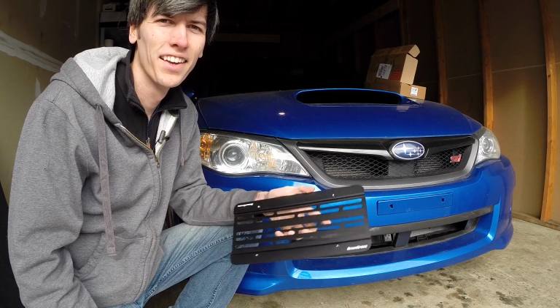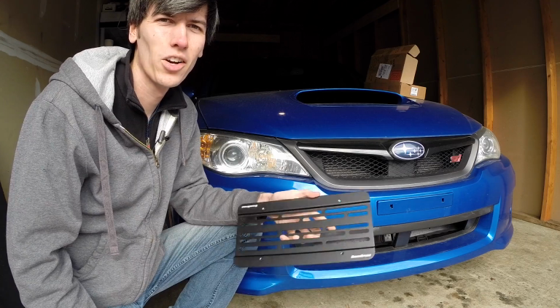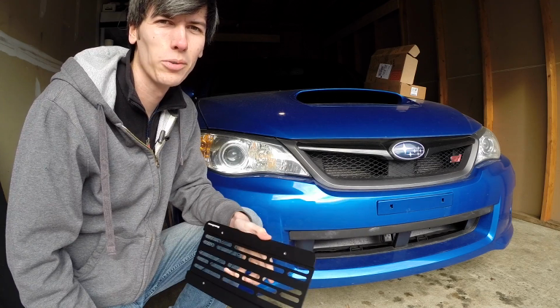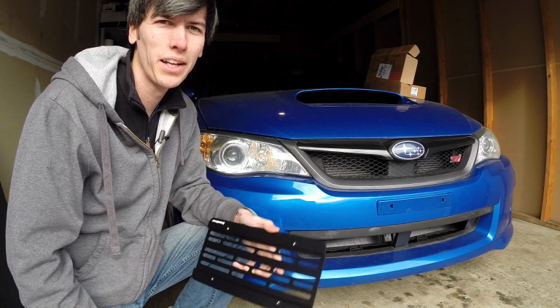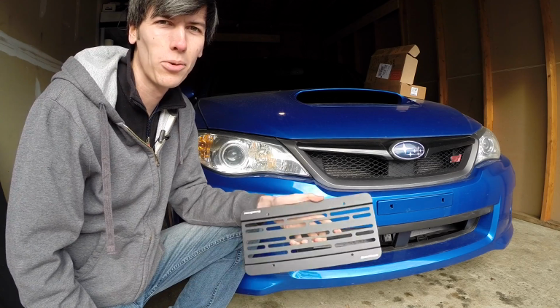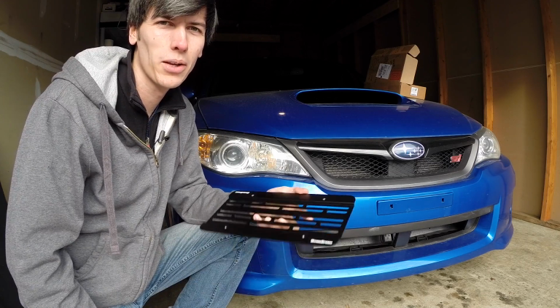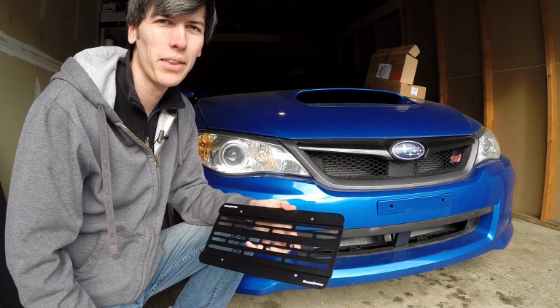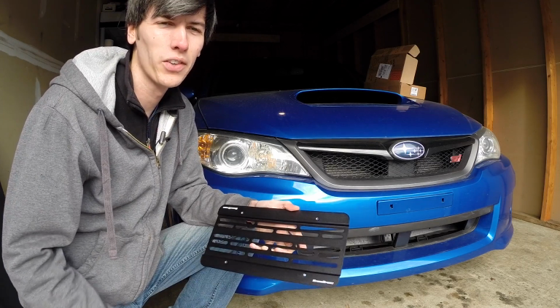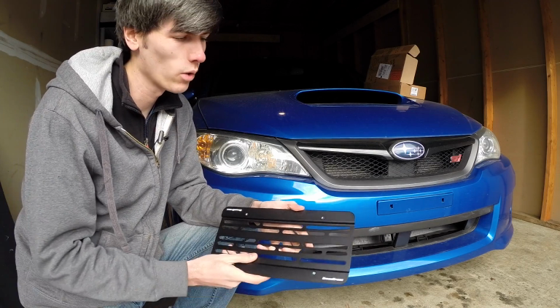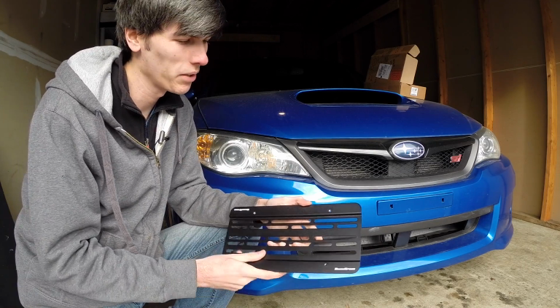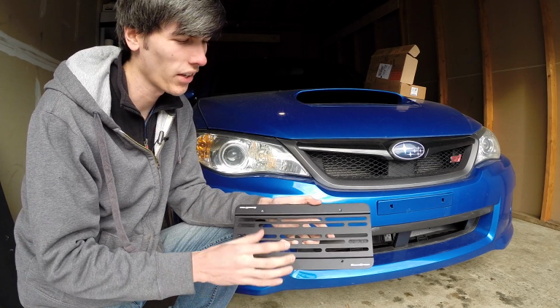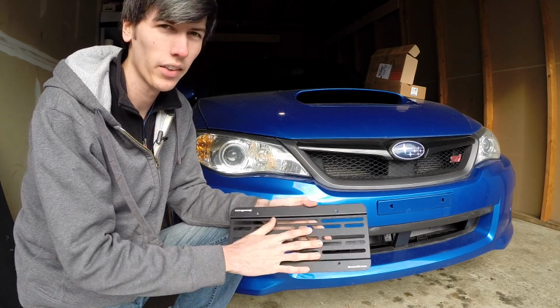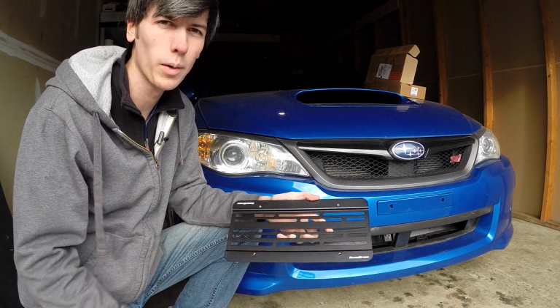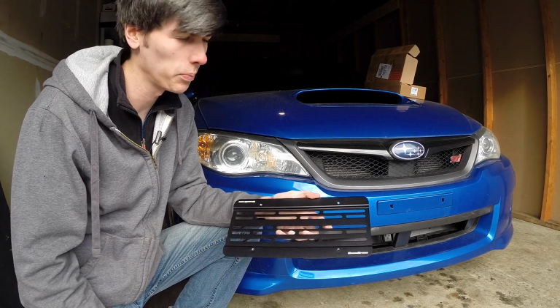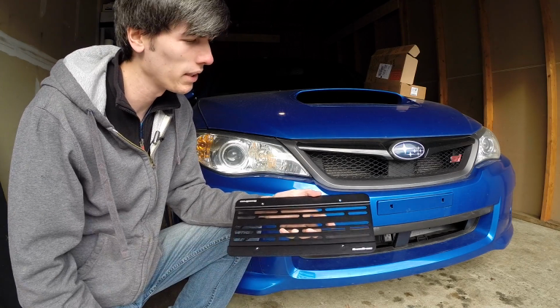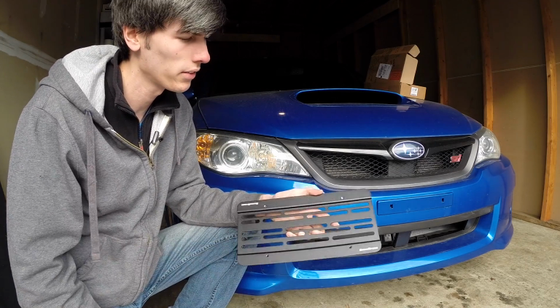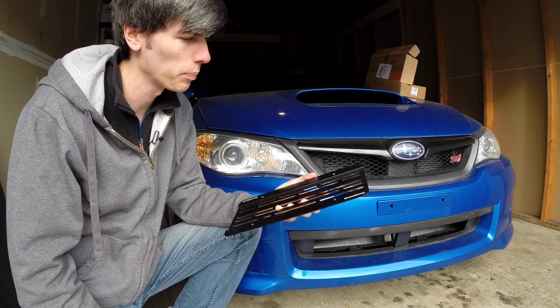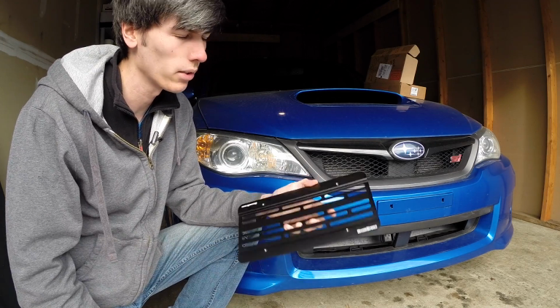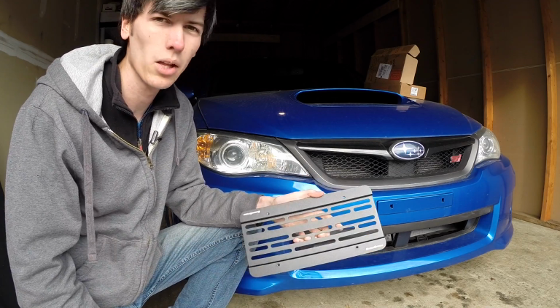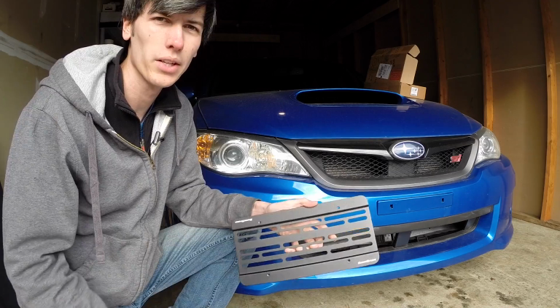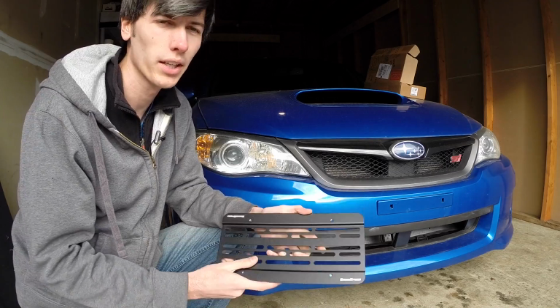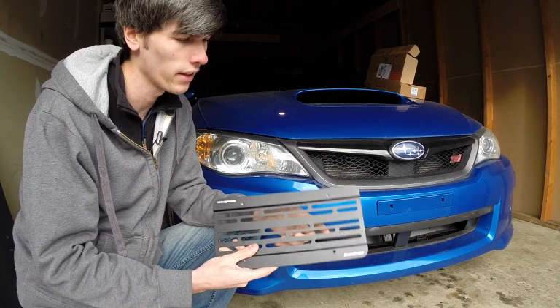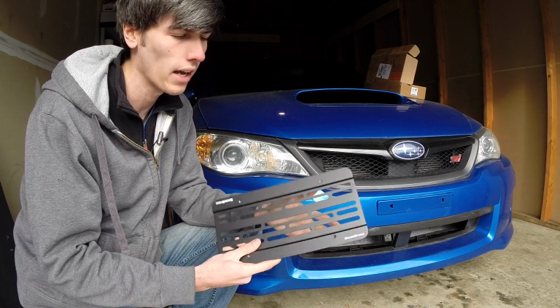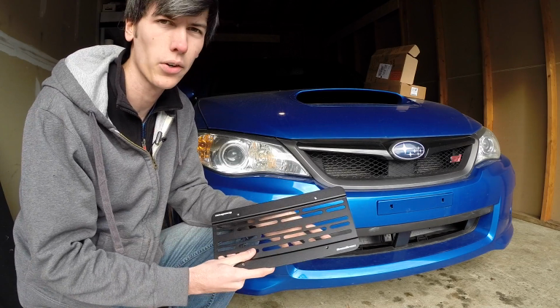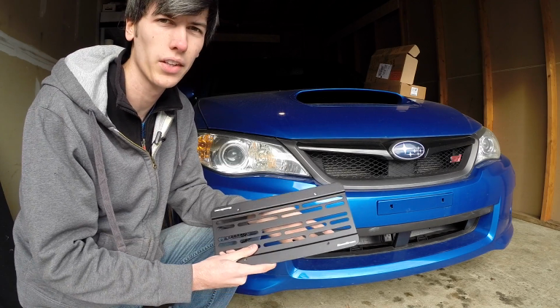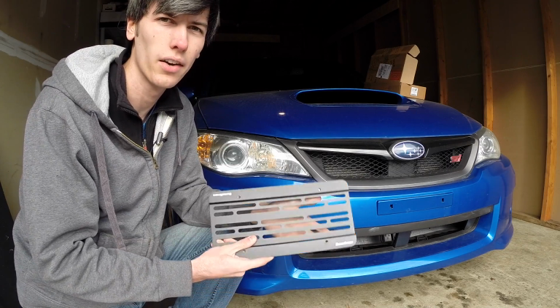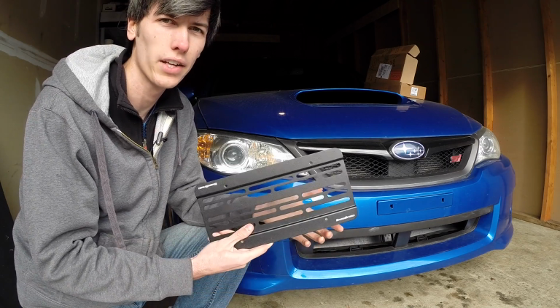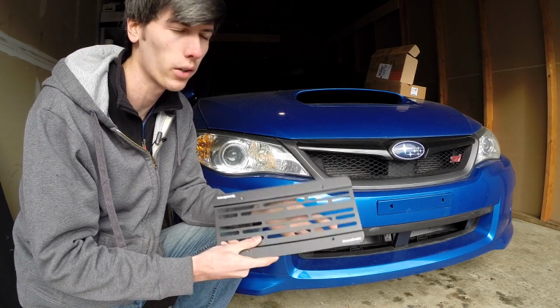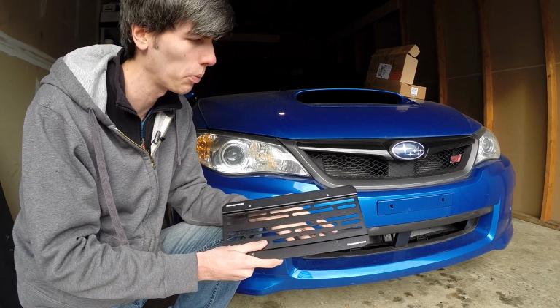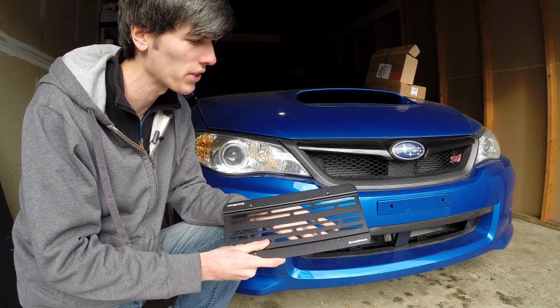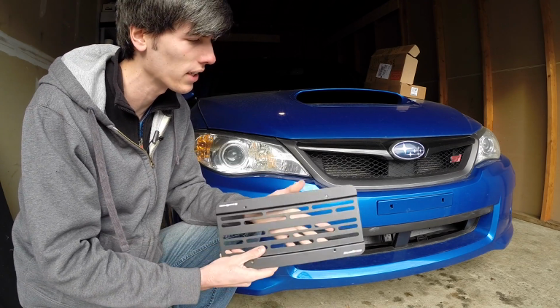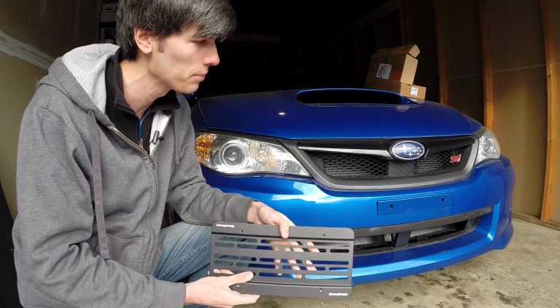Hello everyone and welcome. In this video we're going to be discussing the GrimSpeed license plate relocation kit that I got courtesy of edgeautosport.com.